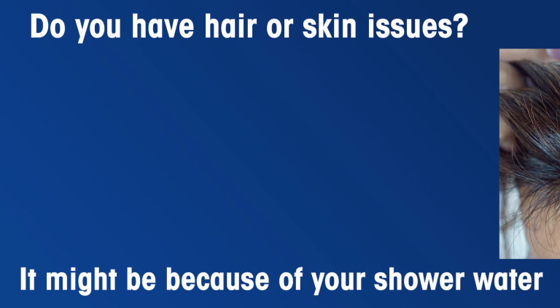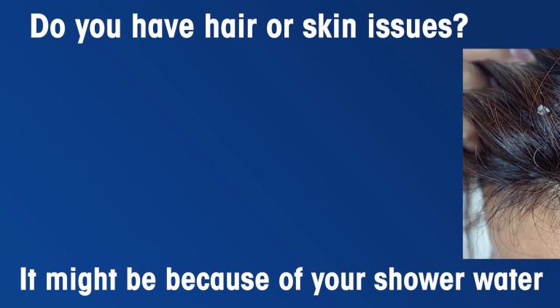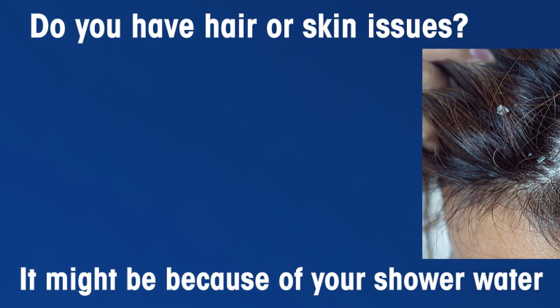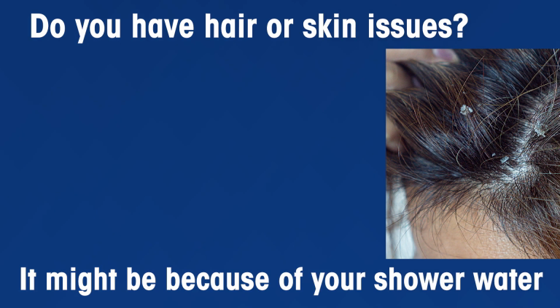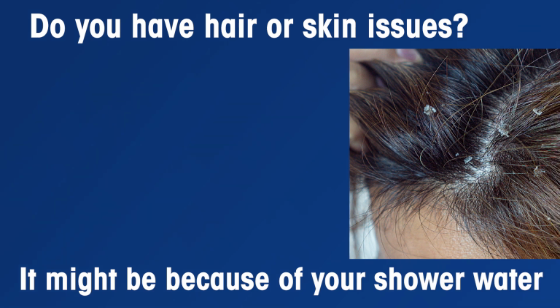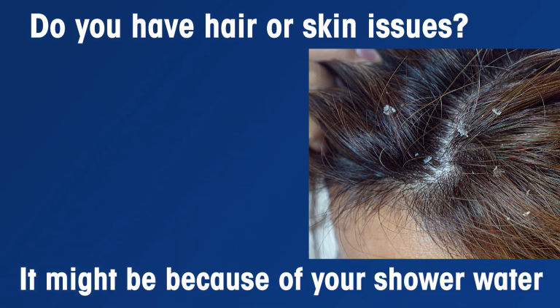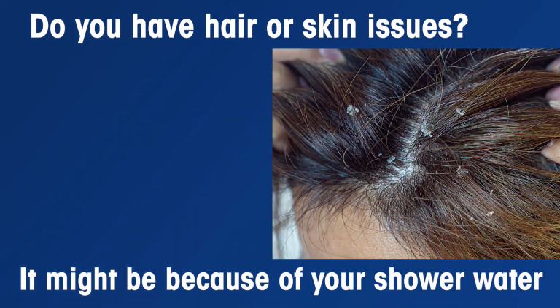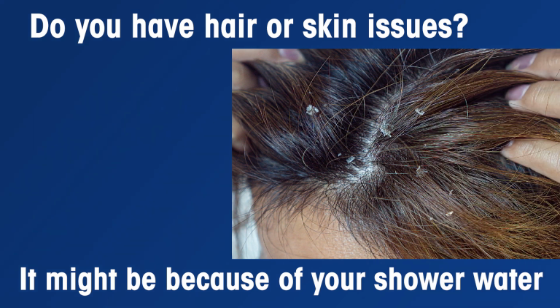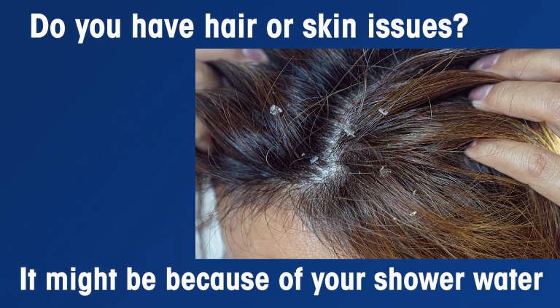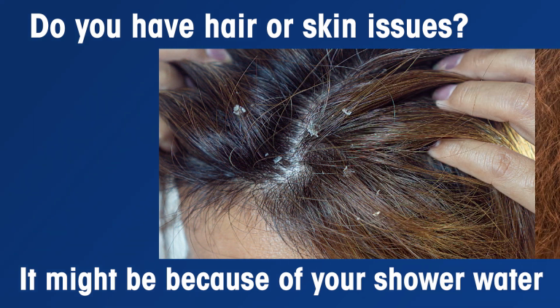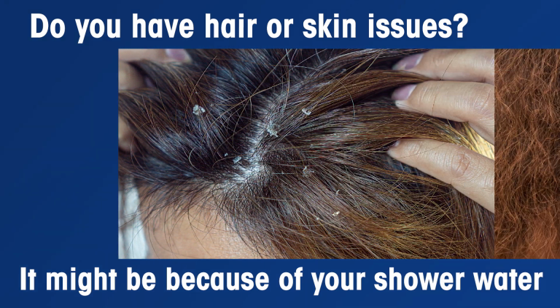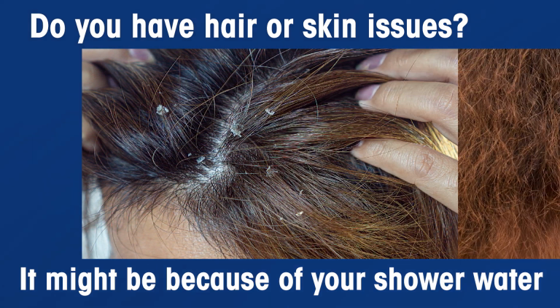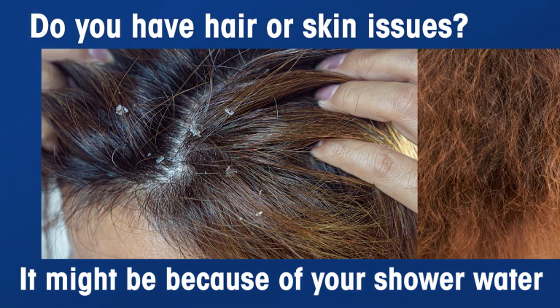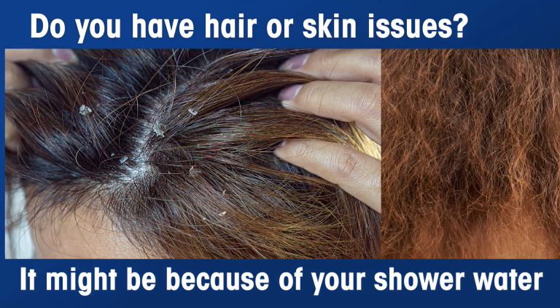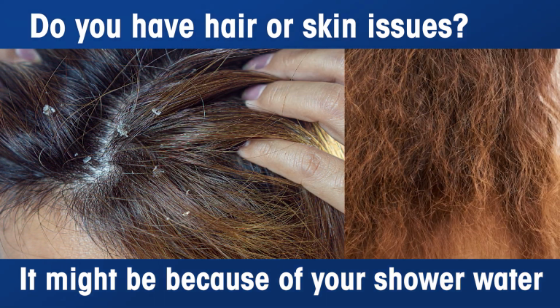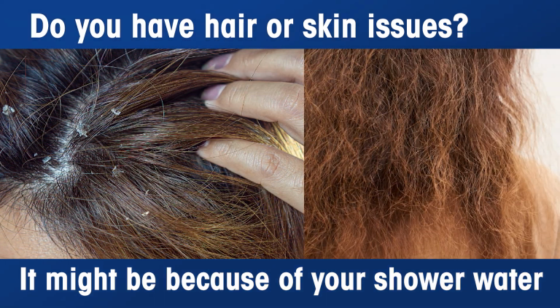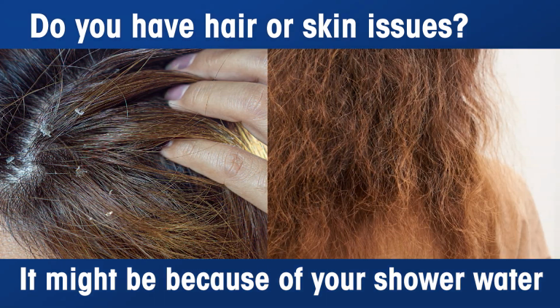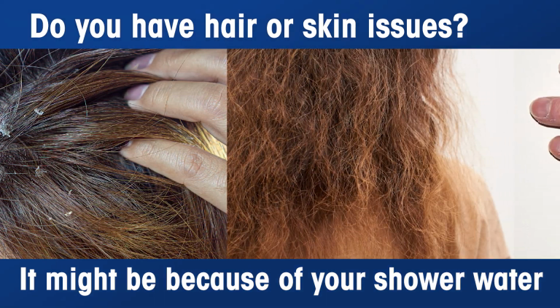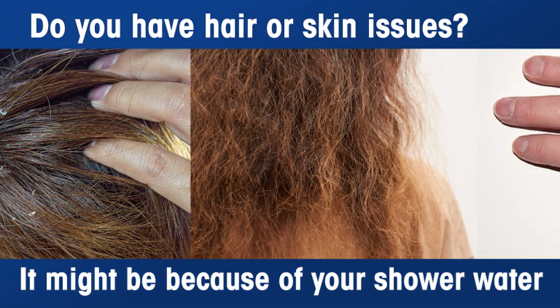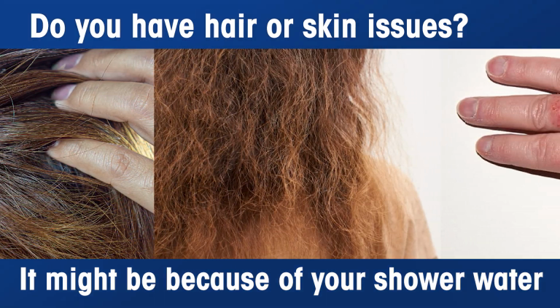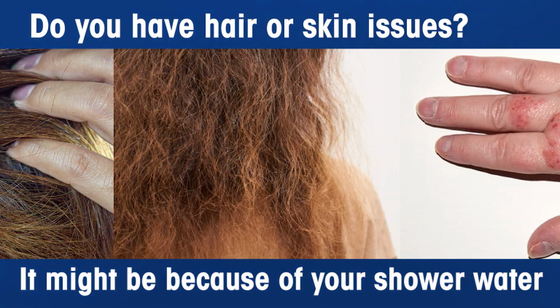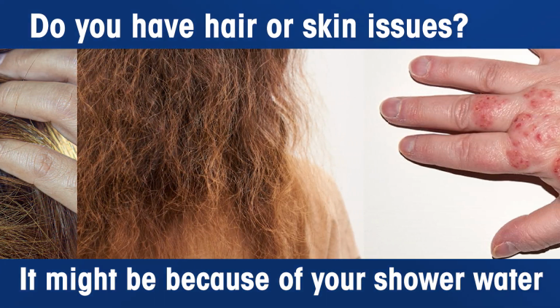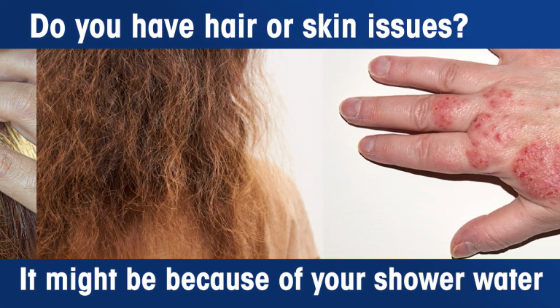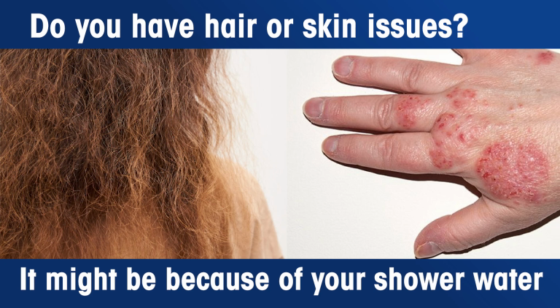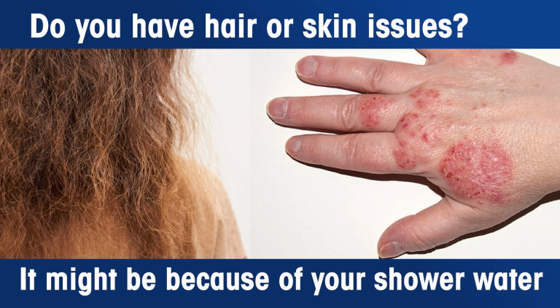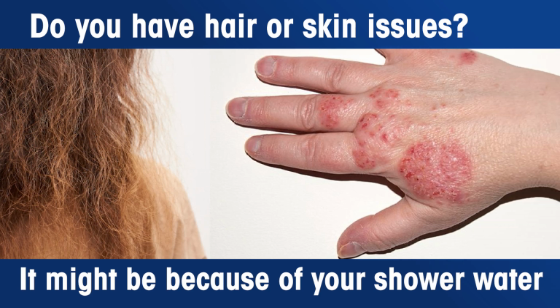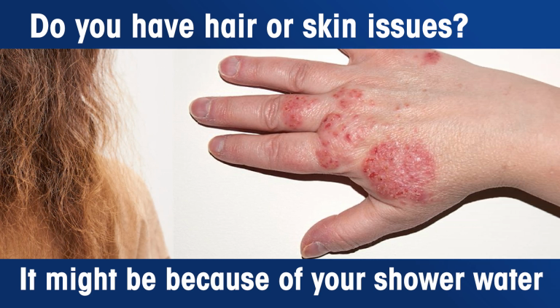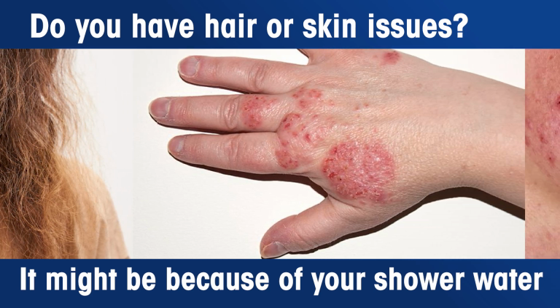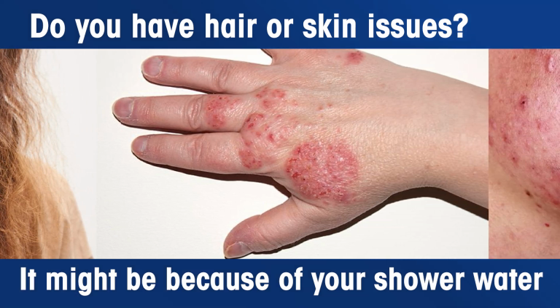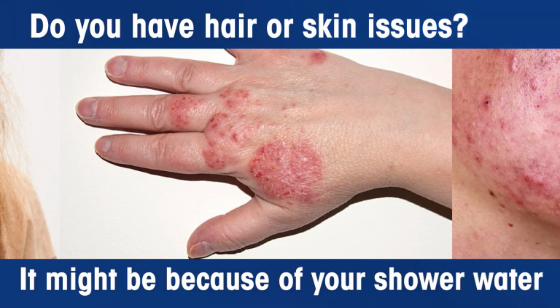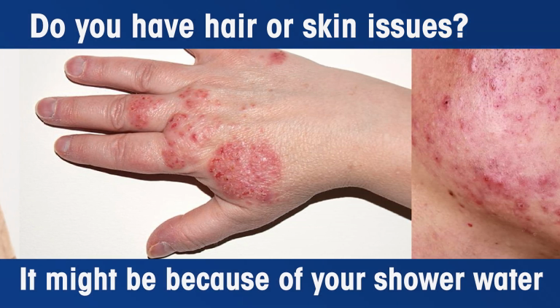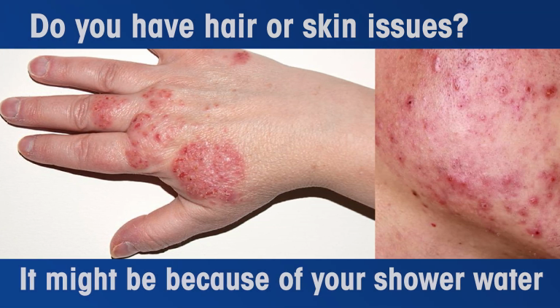Do you have hair or skin issues? It might be because of your shower water. Try the iBlueLink to improve your skin and hair.